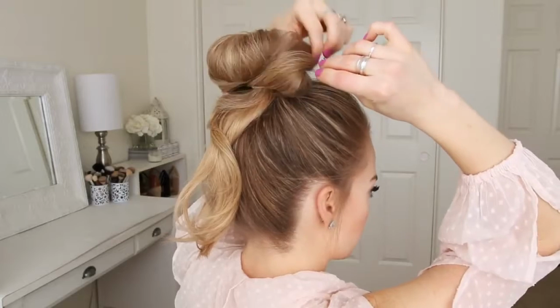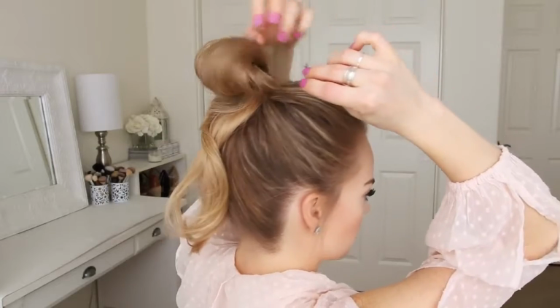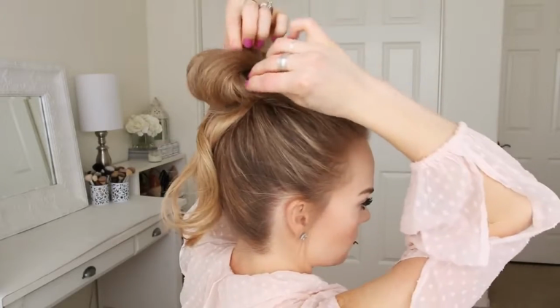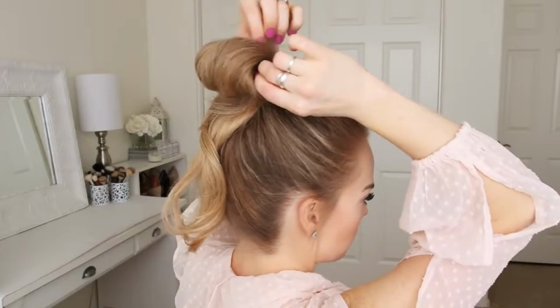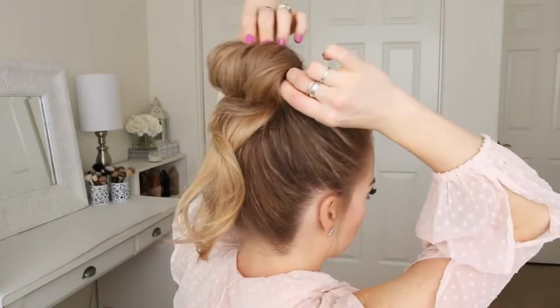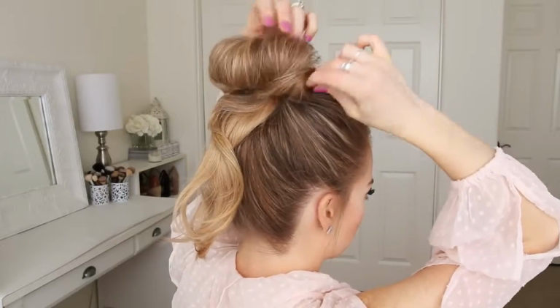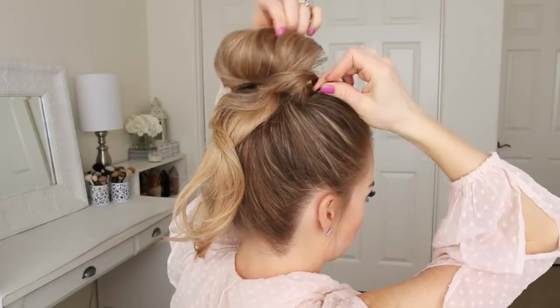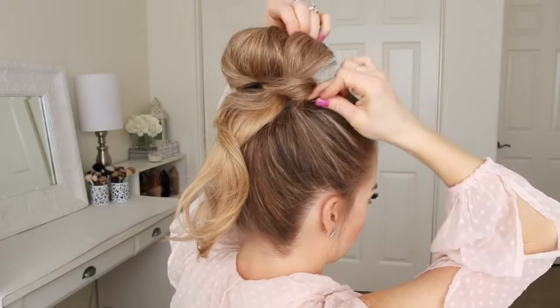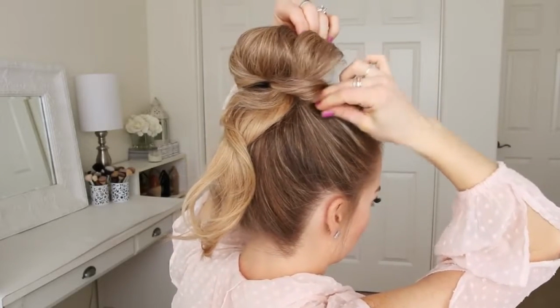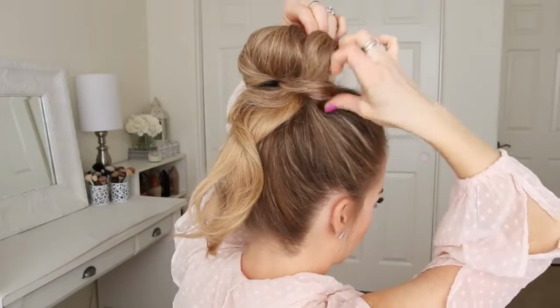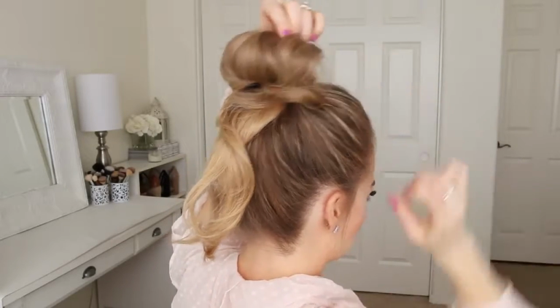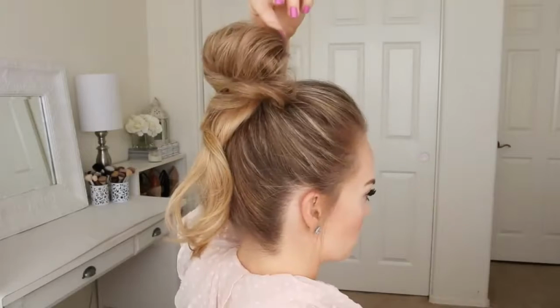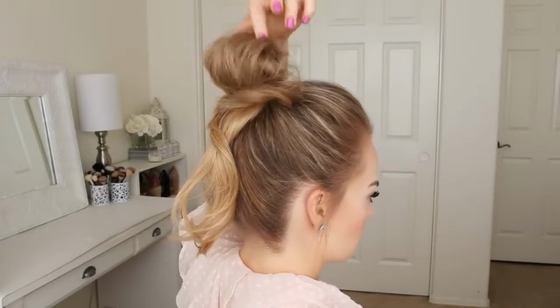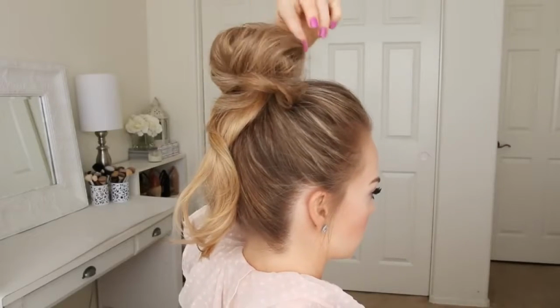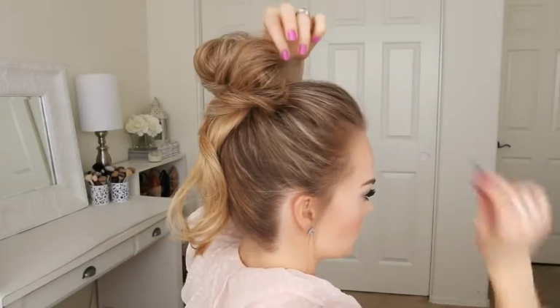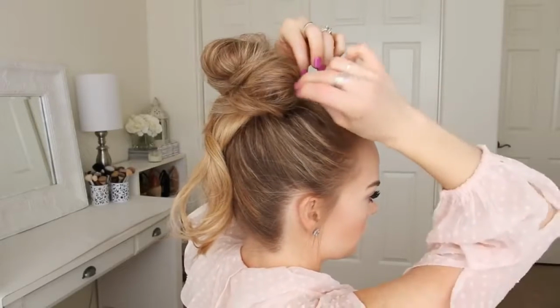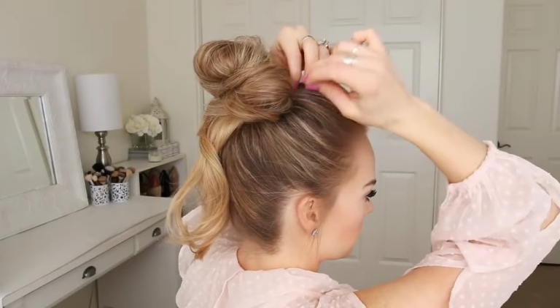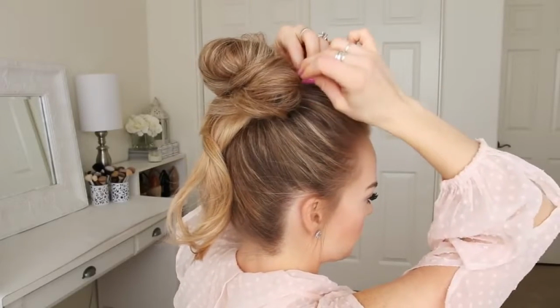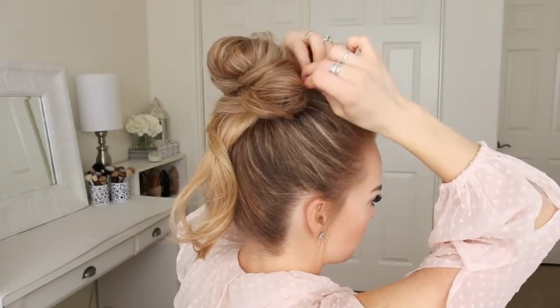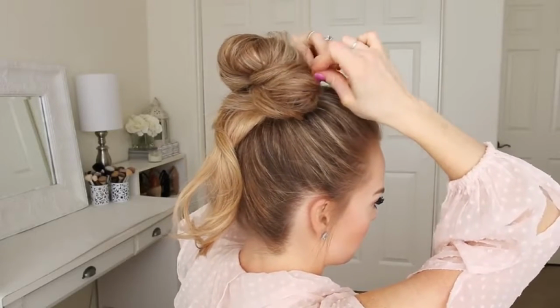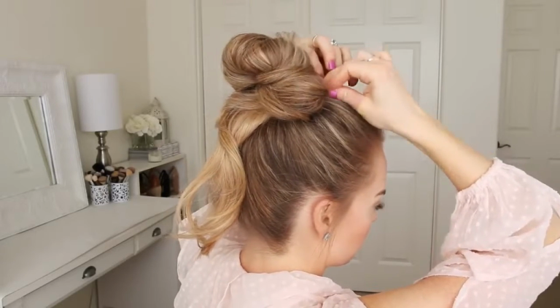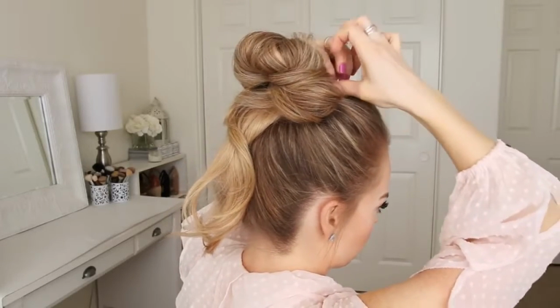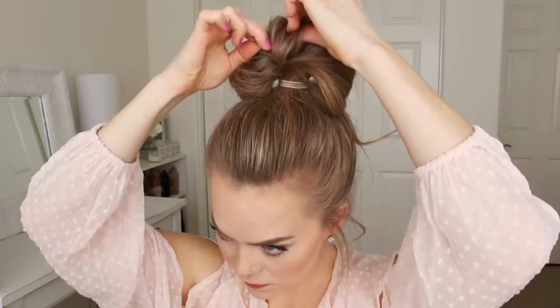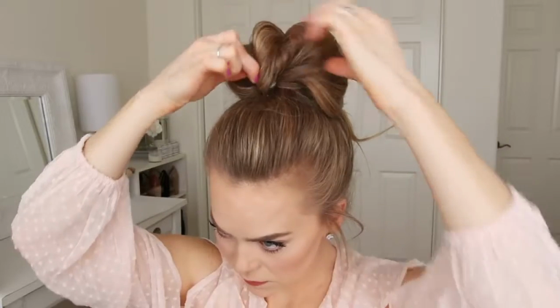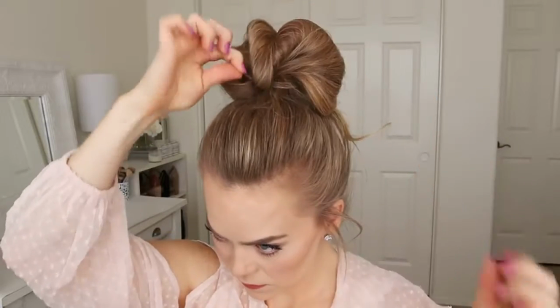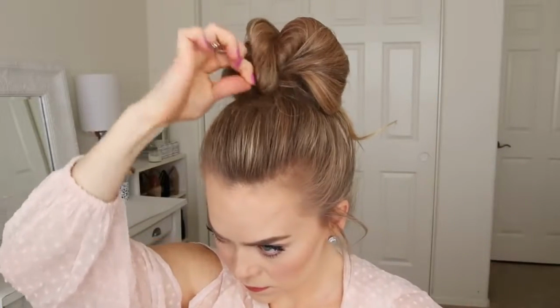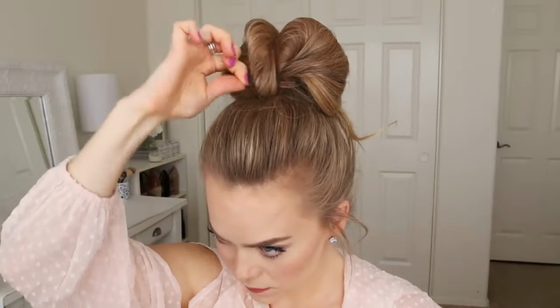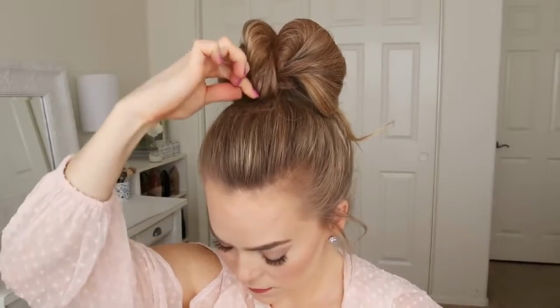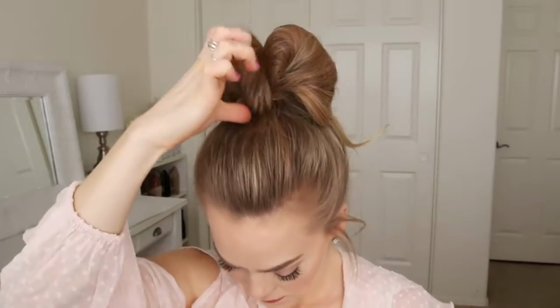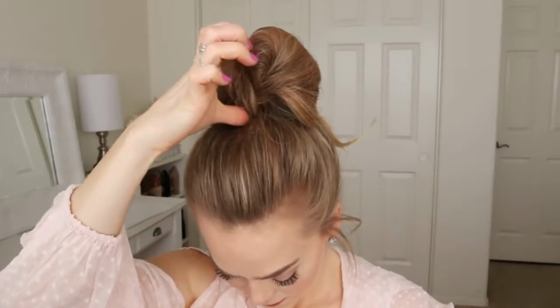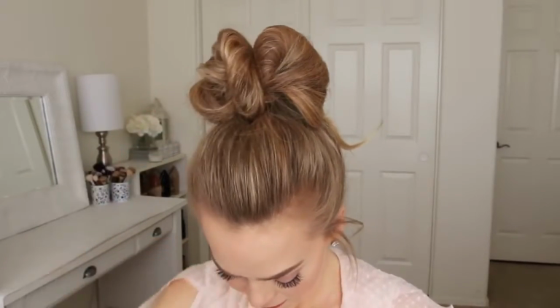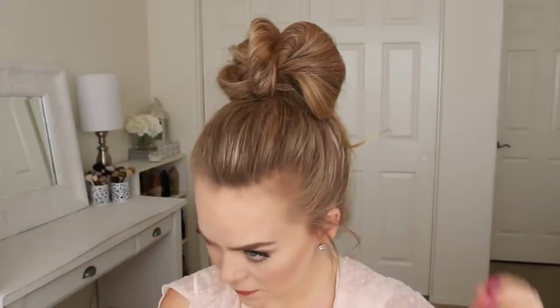As you pin each piece, you just want to look at the hair from all angles and make sure the hairband is hidden and that the bun has a flattering shape. It'll look different each time, but pinning larger pieces will help with flyaways and will keep the bun a little bit smoother.